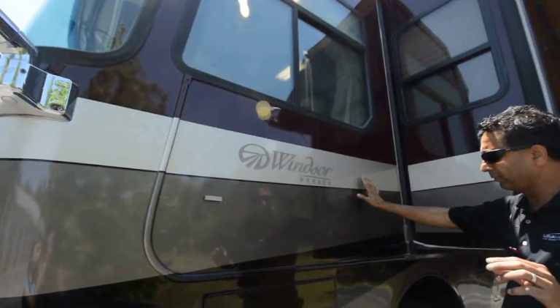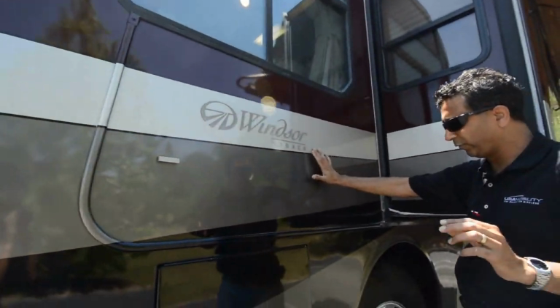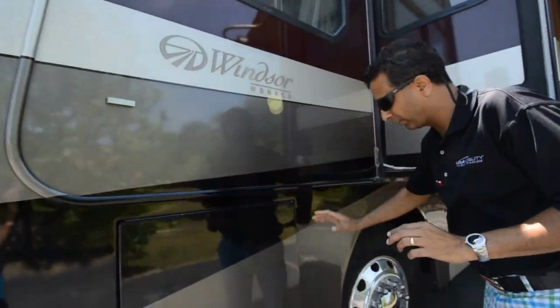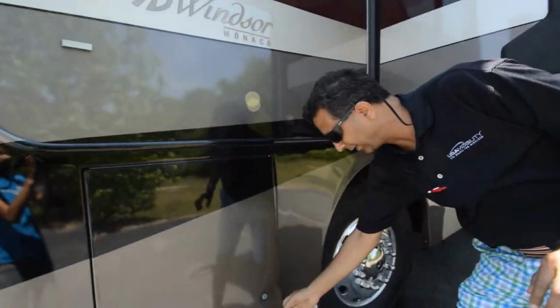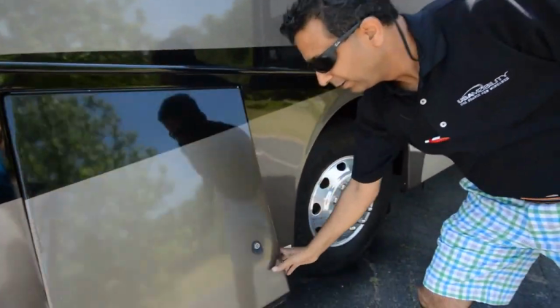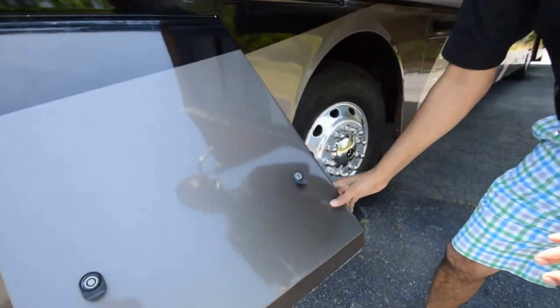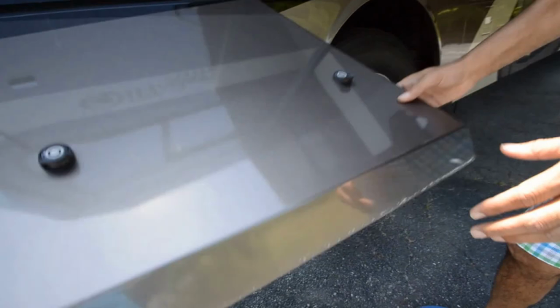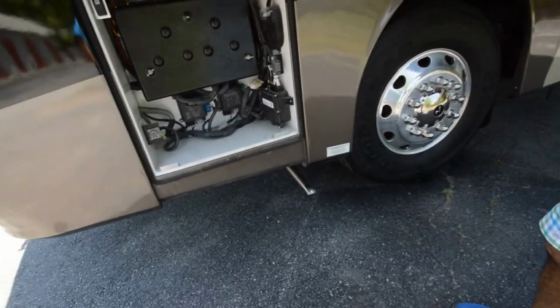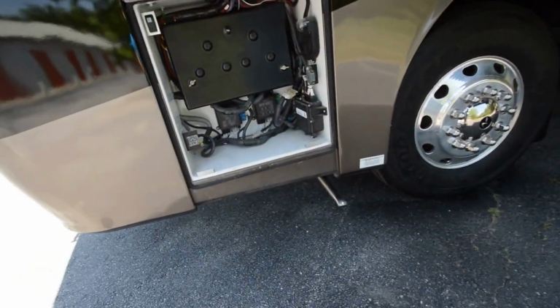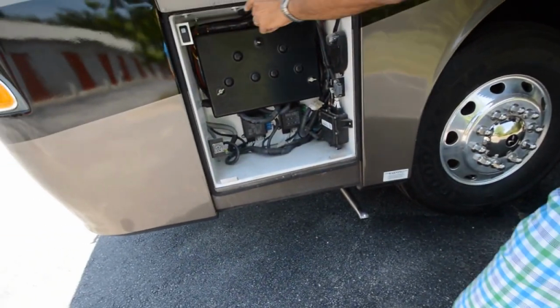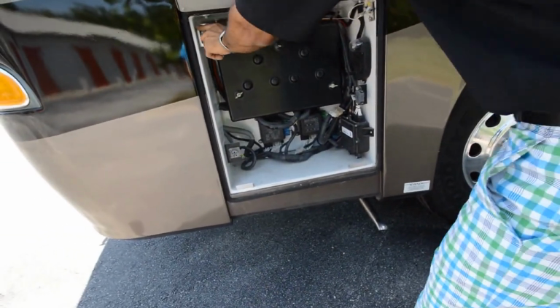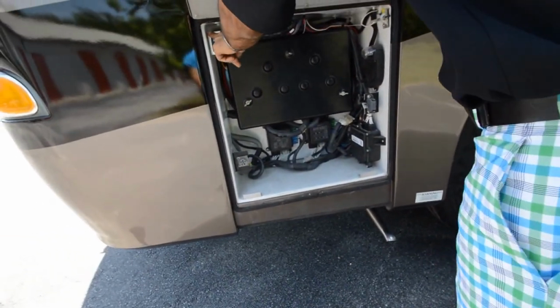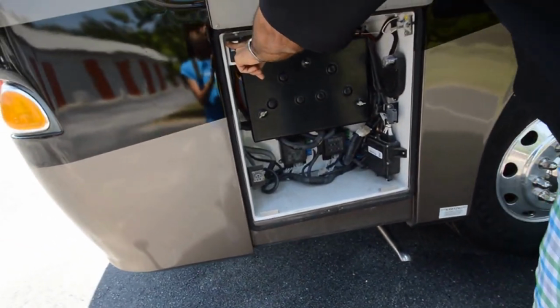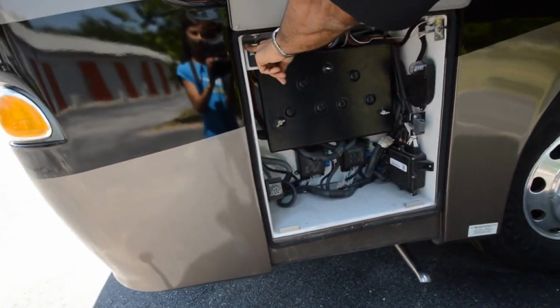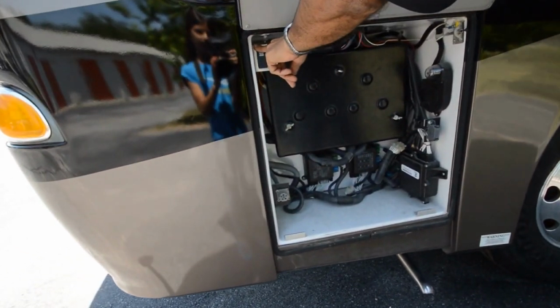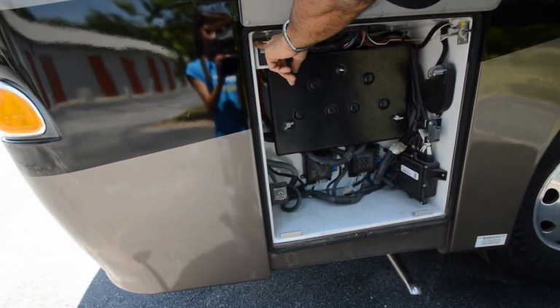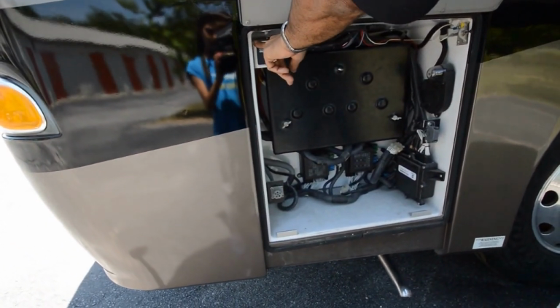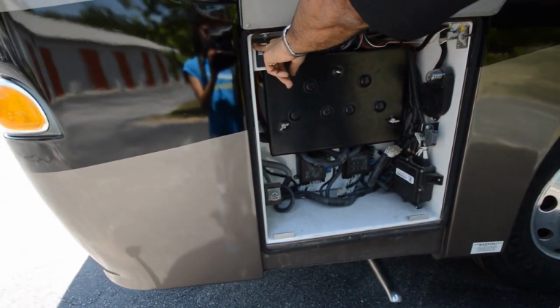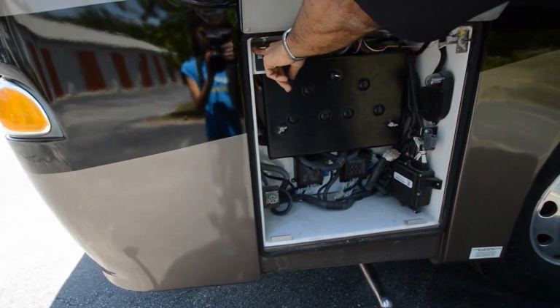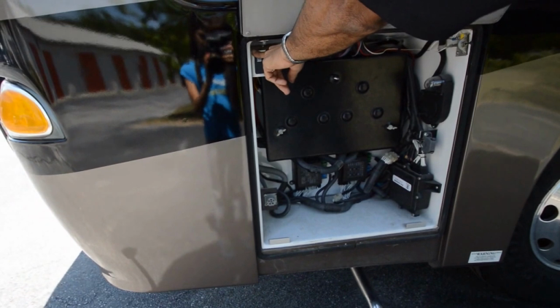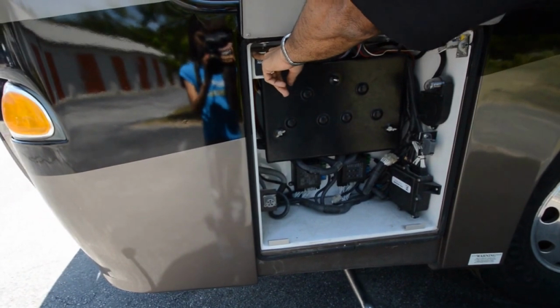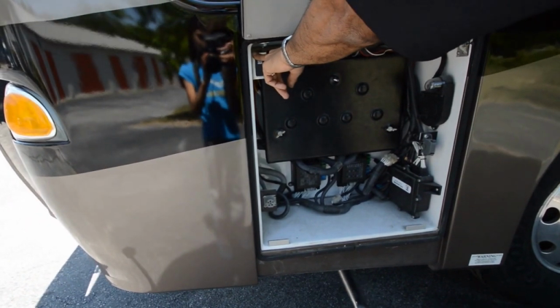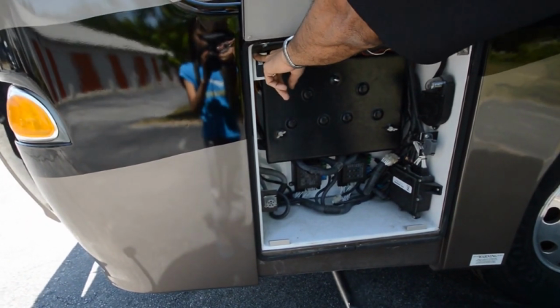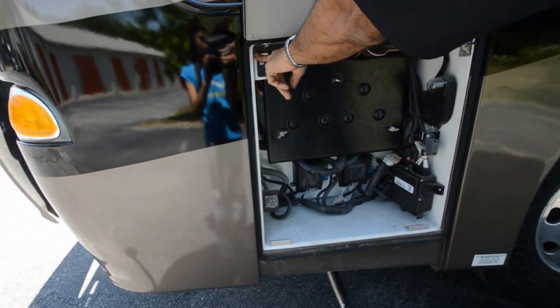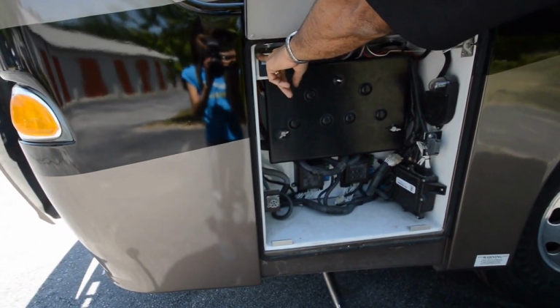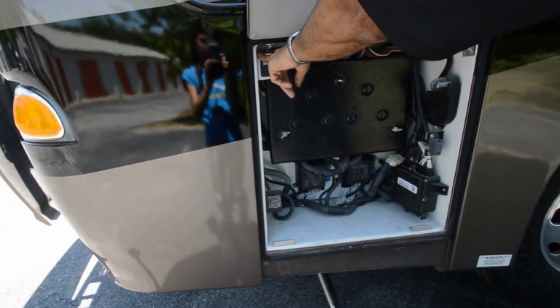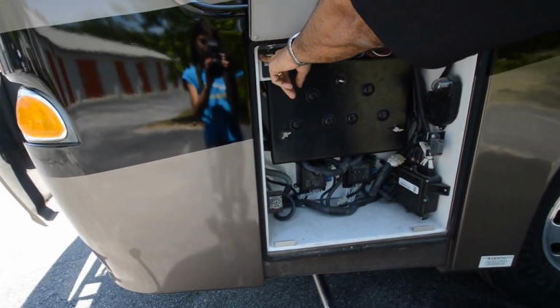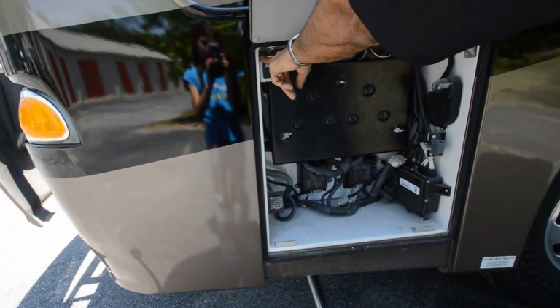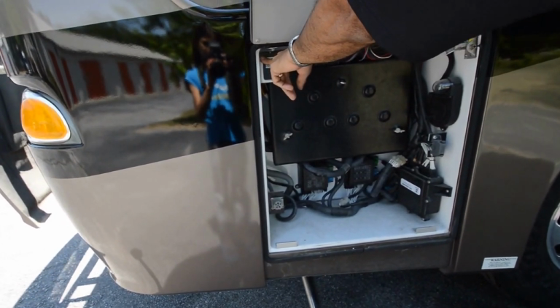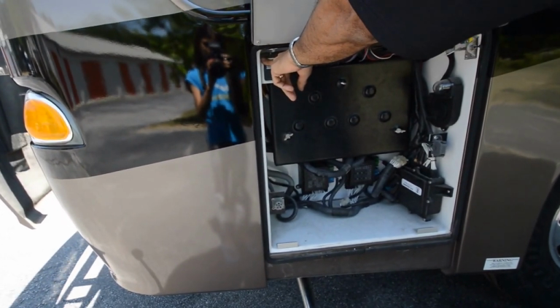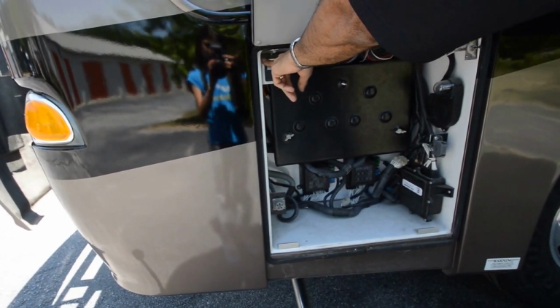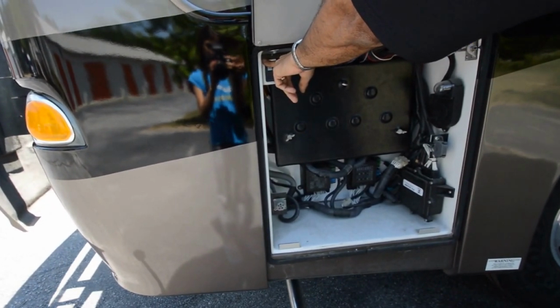Look at the beautiful body. It's got a push-up button and the generator slides out — hydraulically and electrically. It's a 7,500-watt generator.